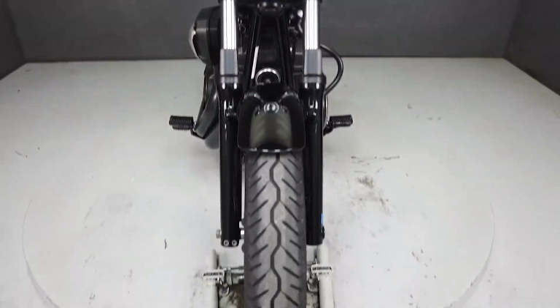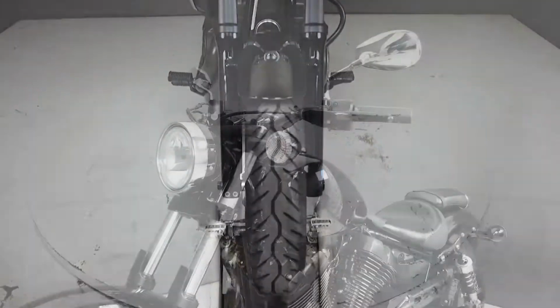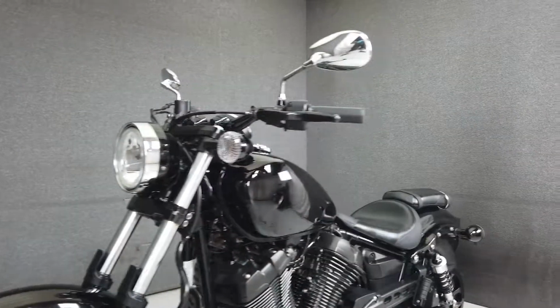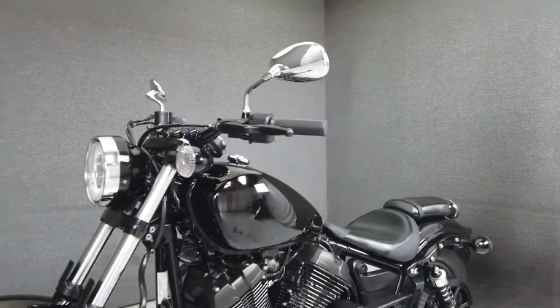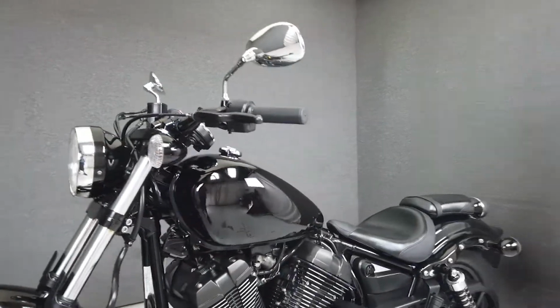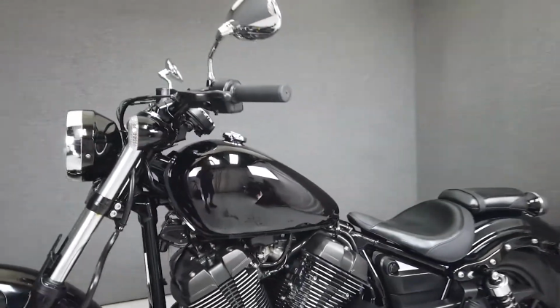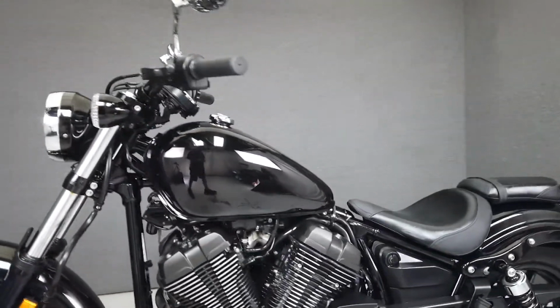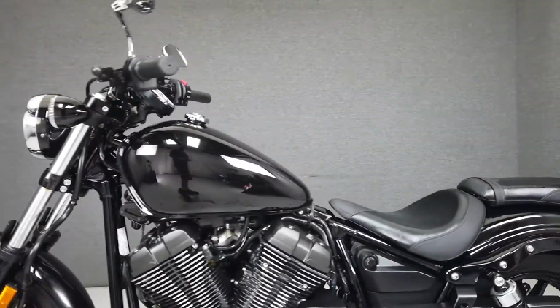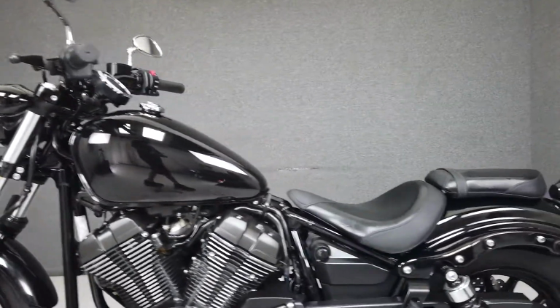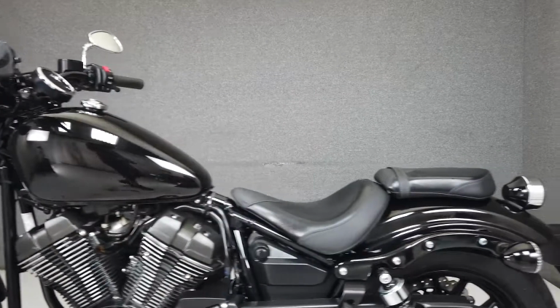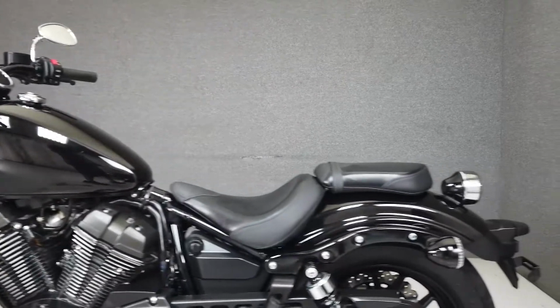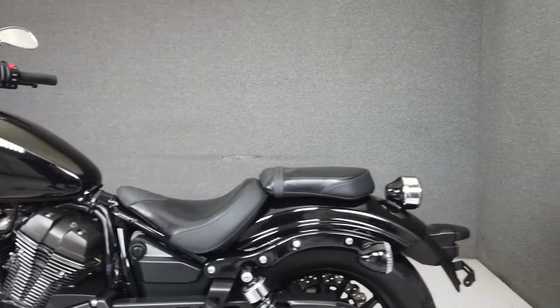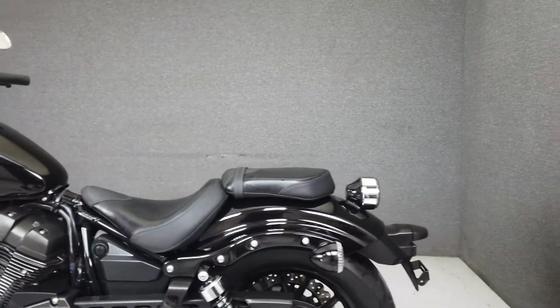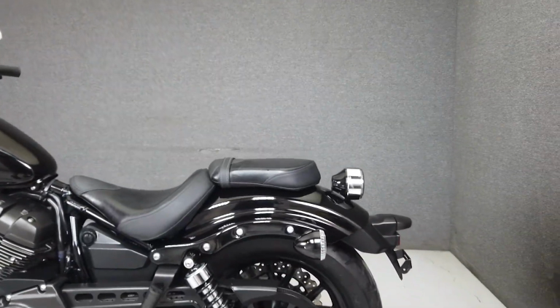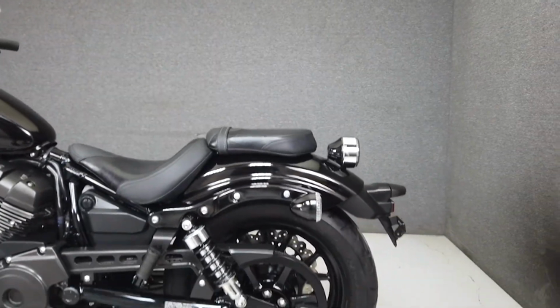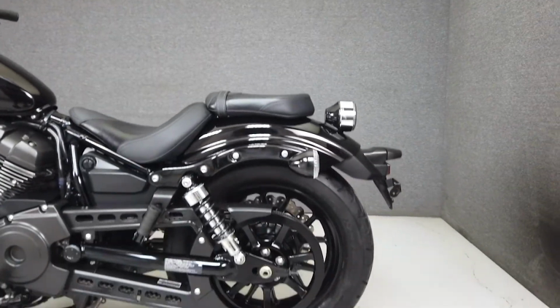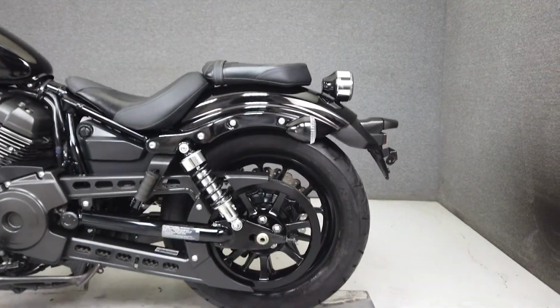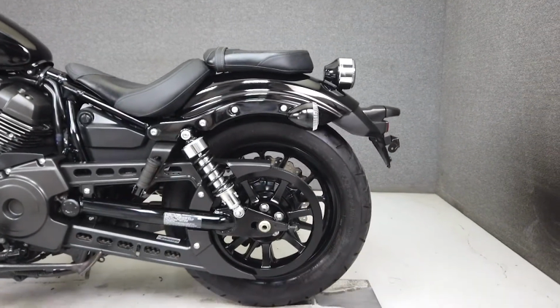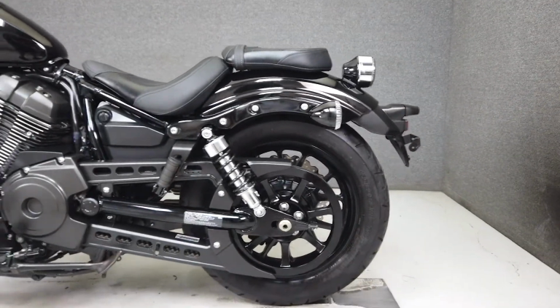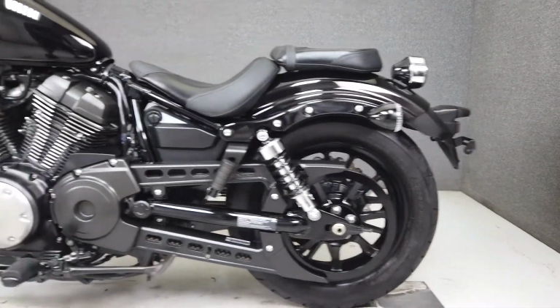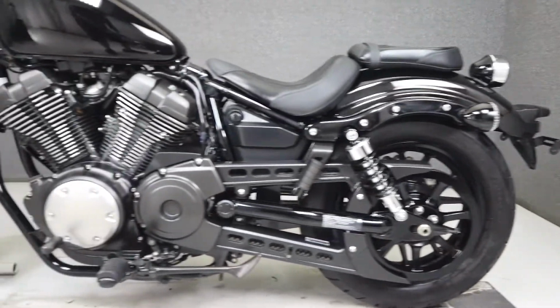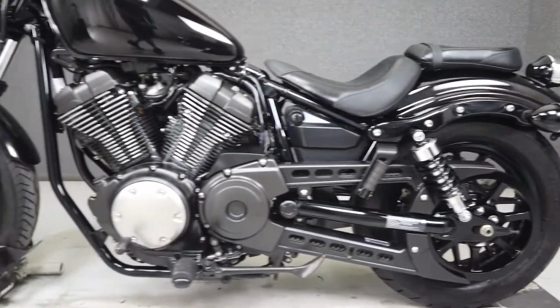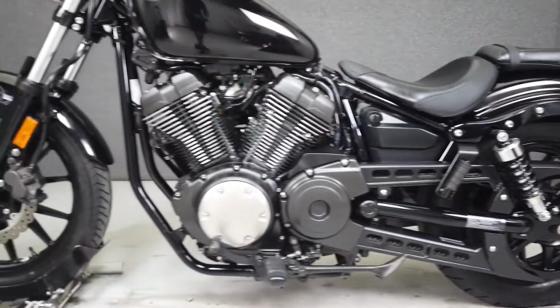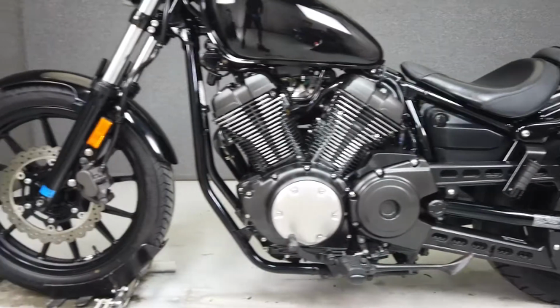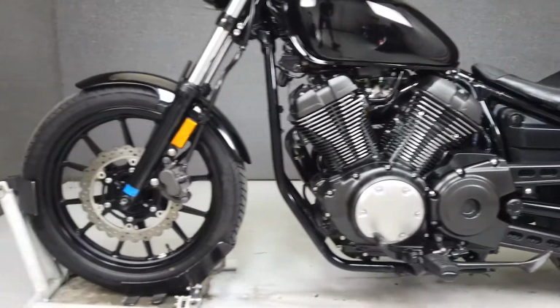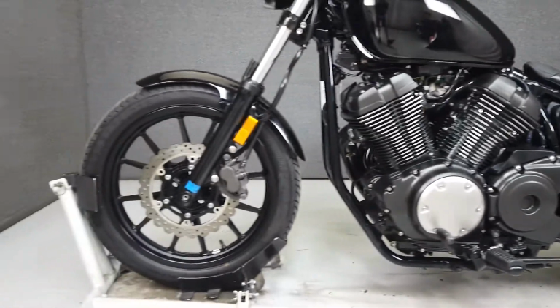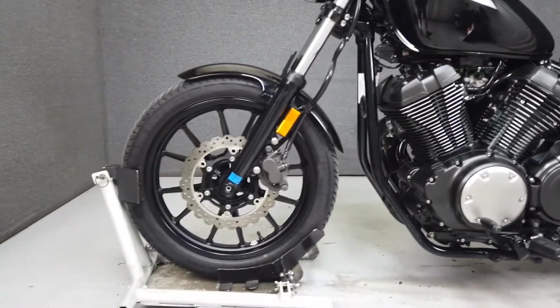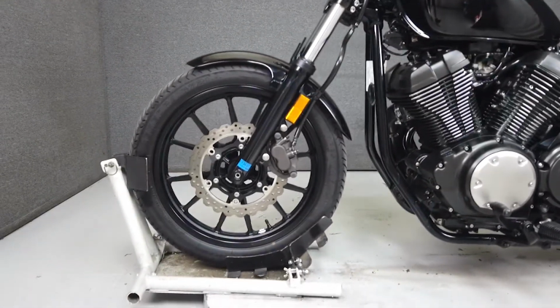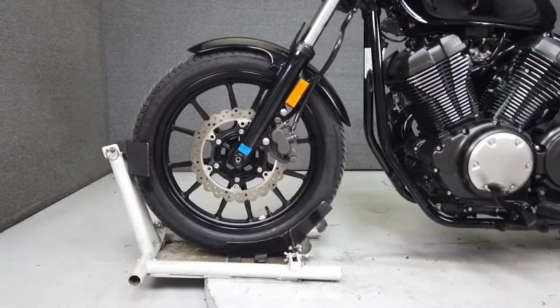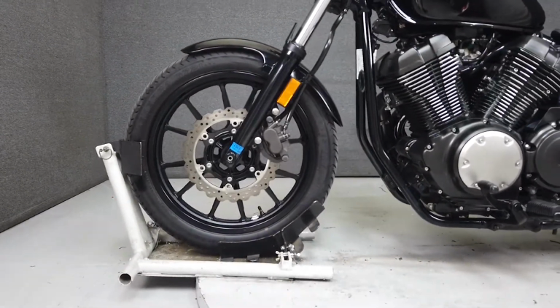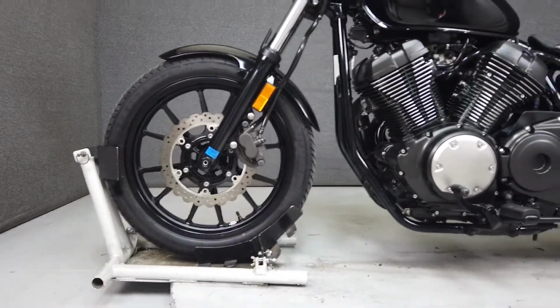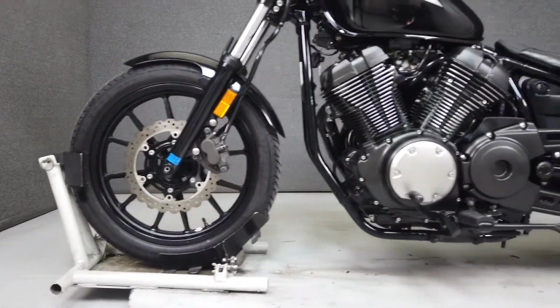It looks great too, with a glossy black paint set and minimalist bomber styling. With a weight of 545 lbs and a seat height of only 27 inches, the Bolt would make an excellent choice for someone looking to get onto a mid-sized cruiser.